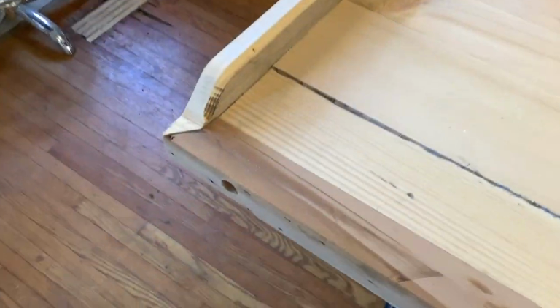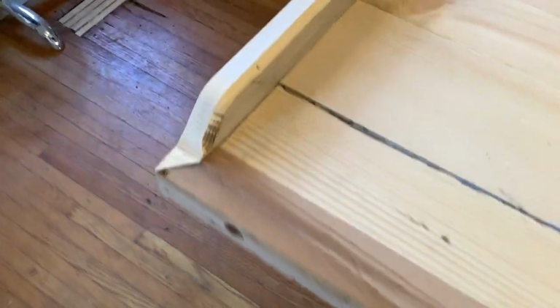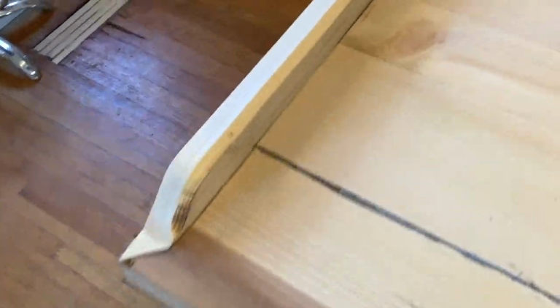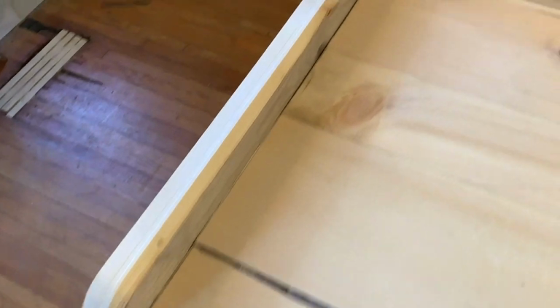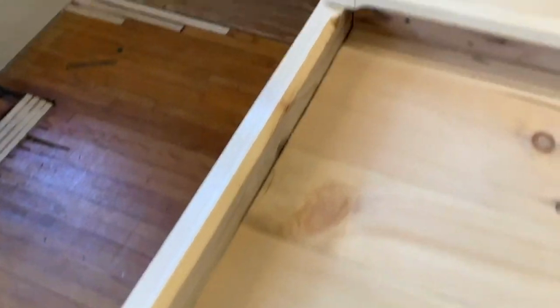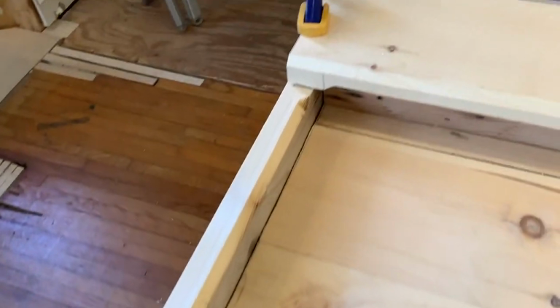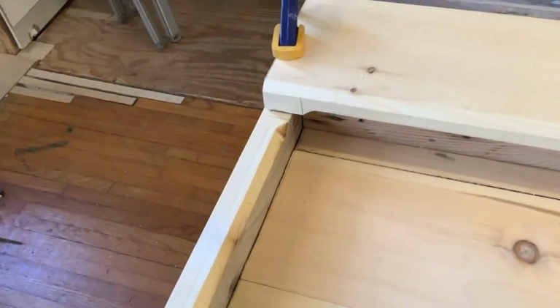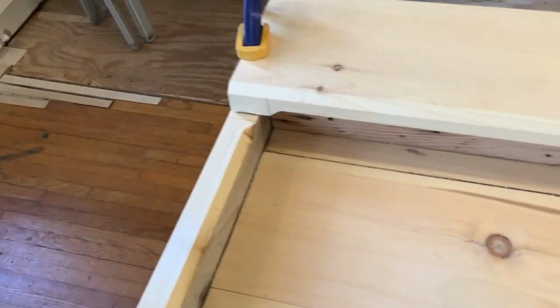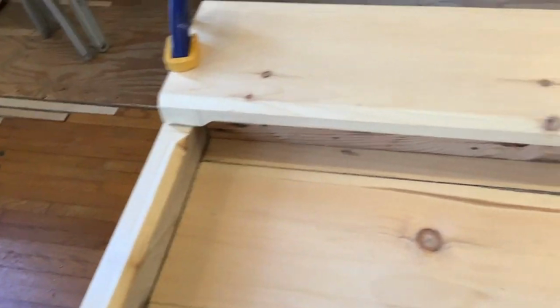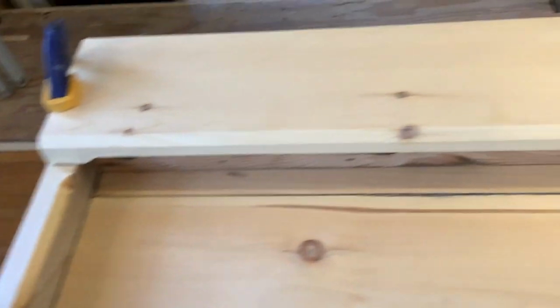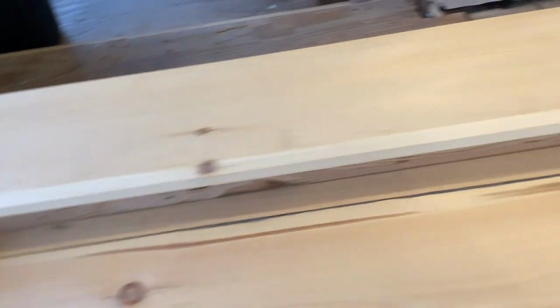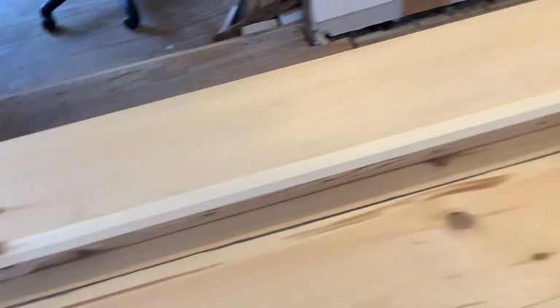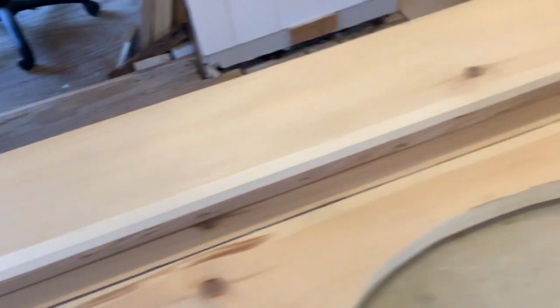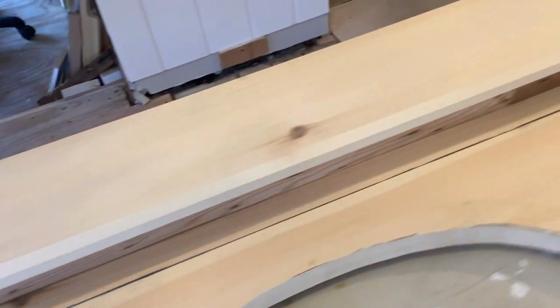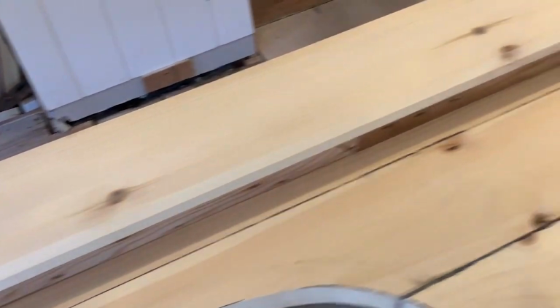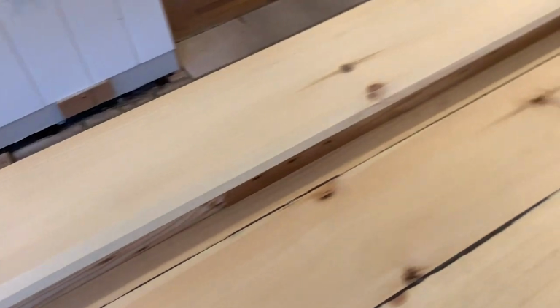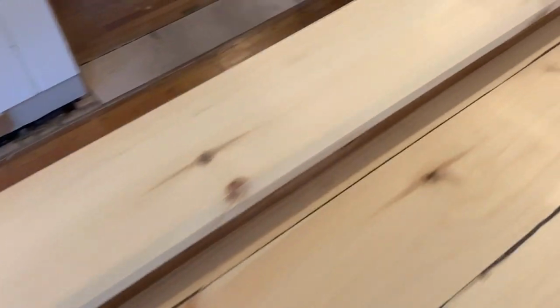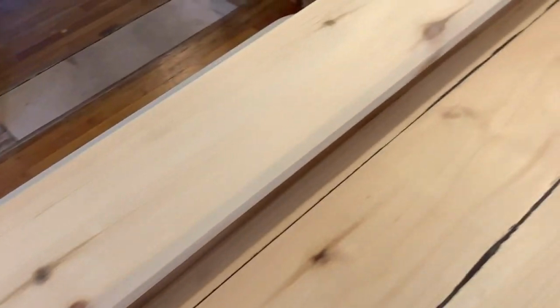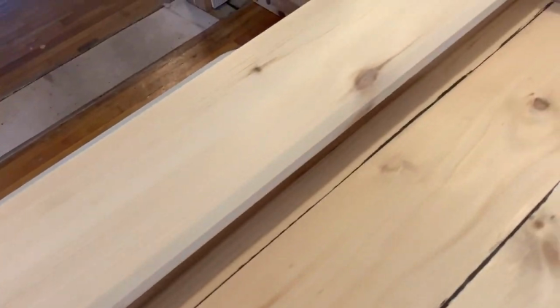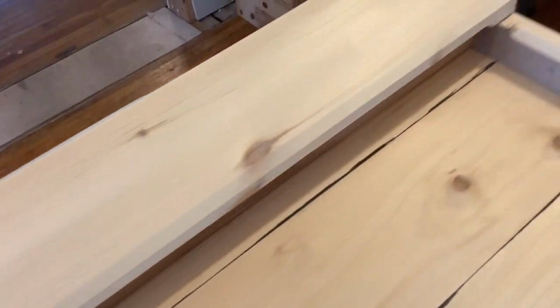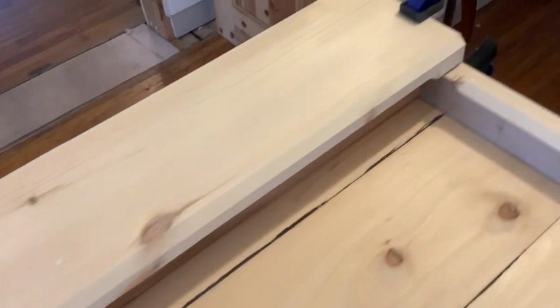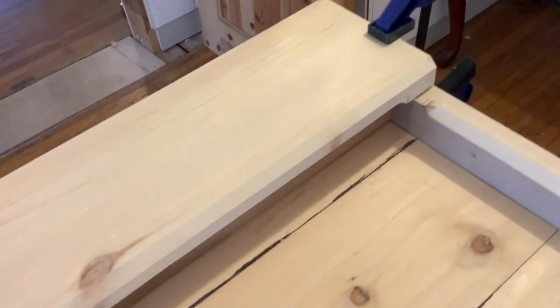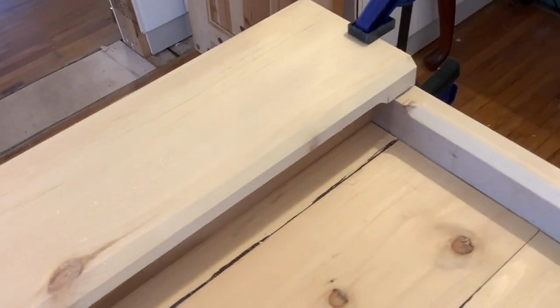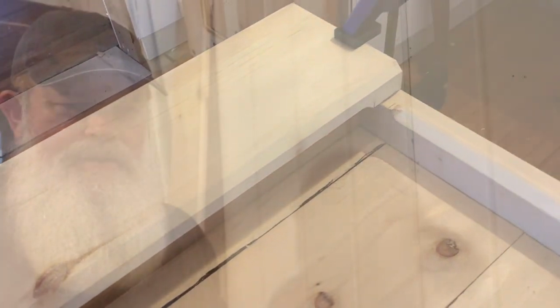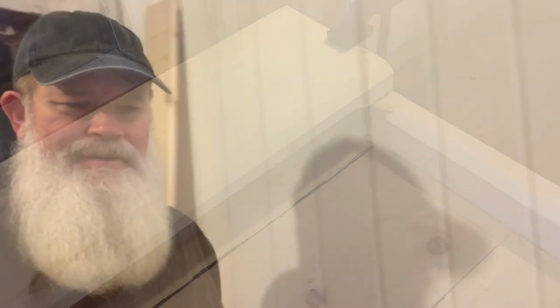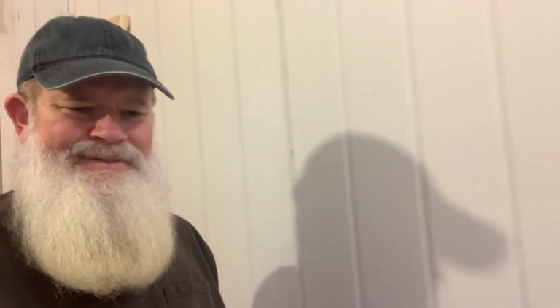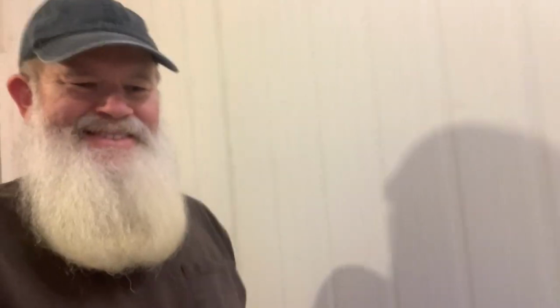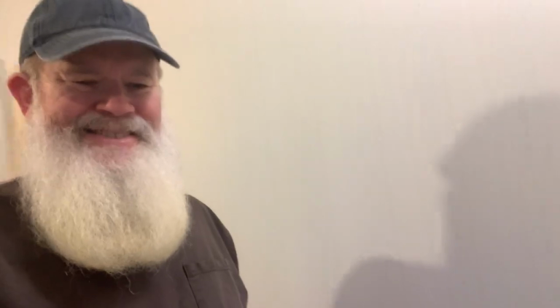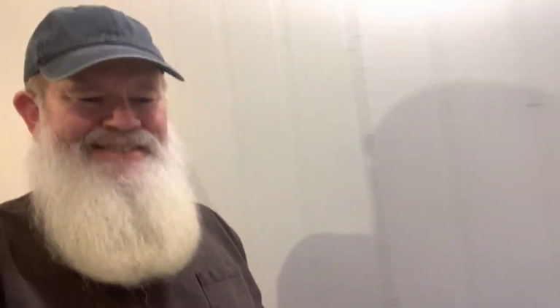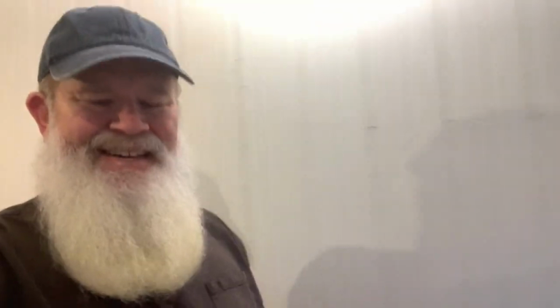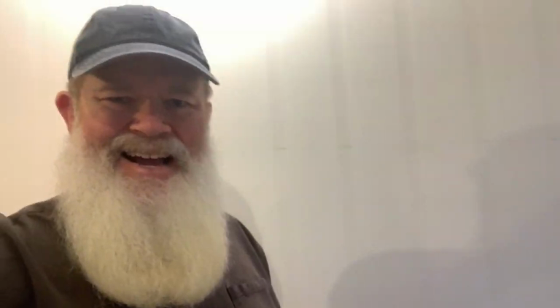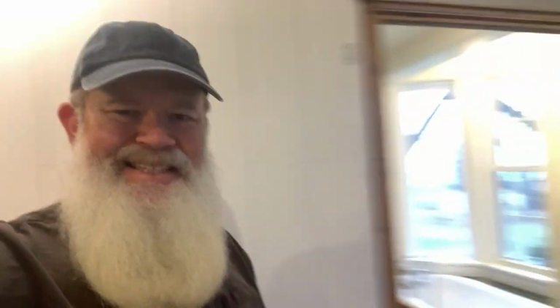This will be the last test fit before I glue everything up, and then I can start sanding it as one piece.